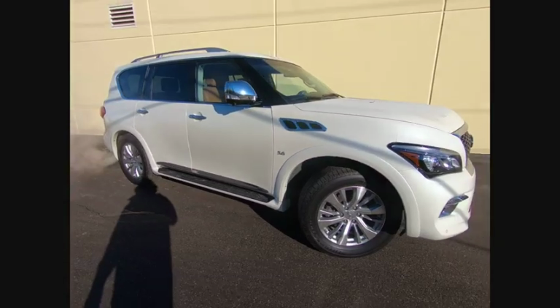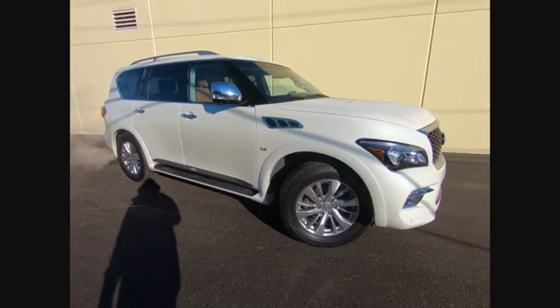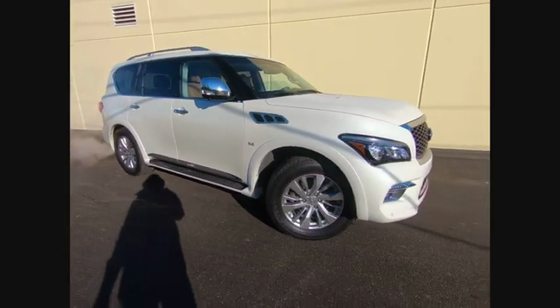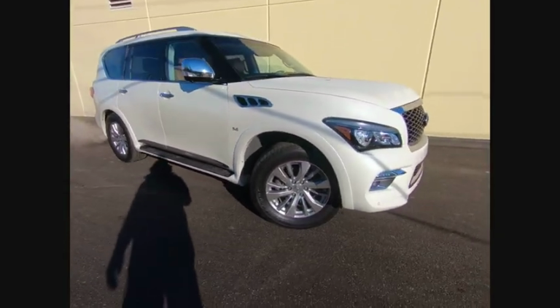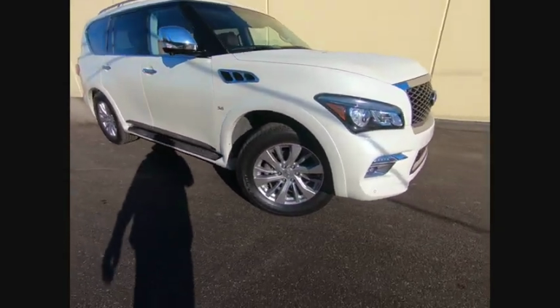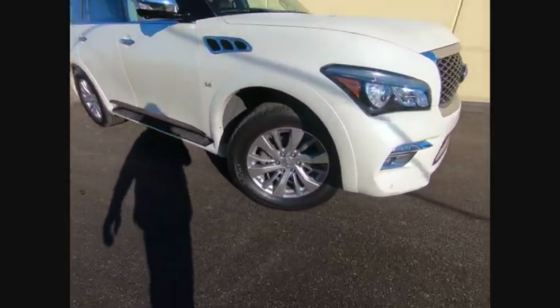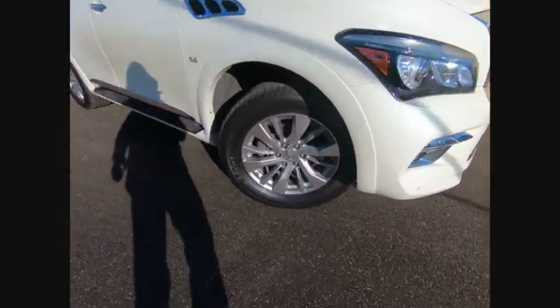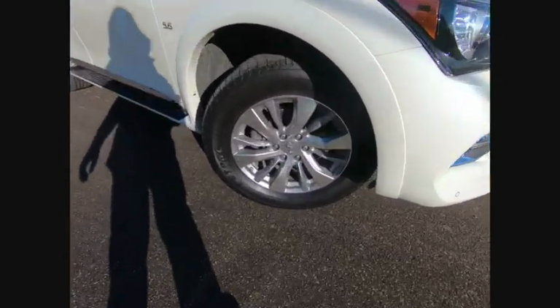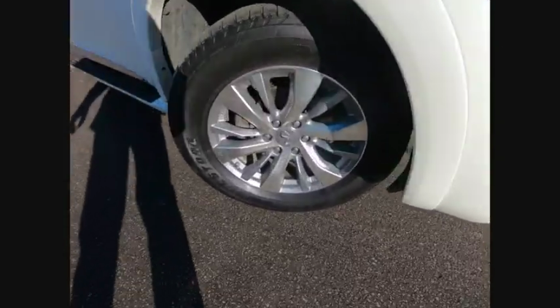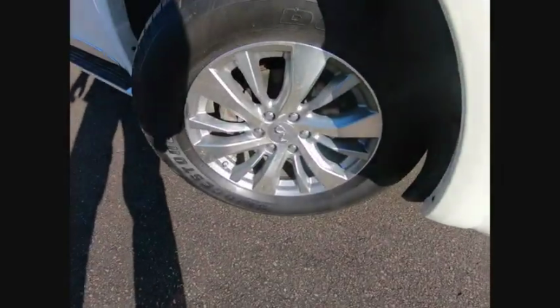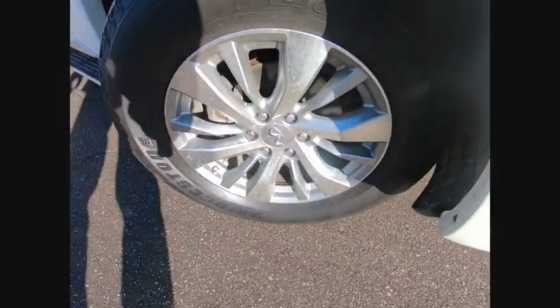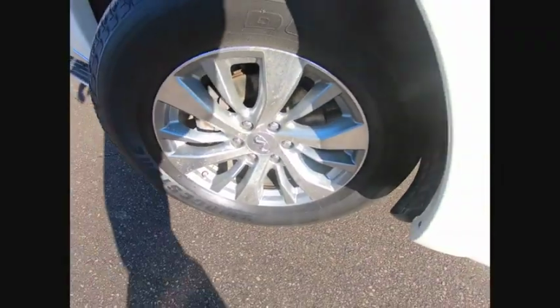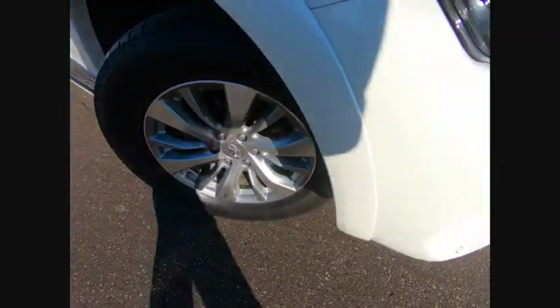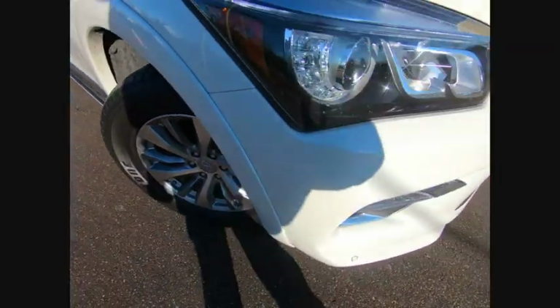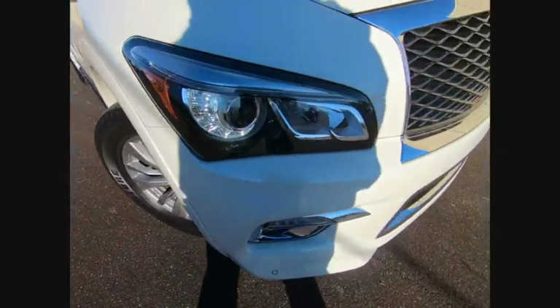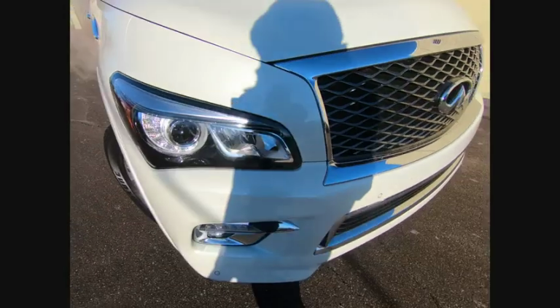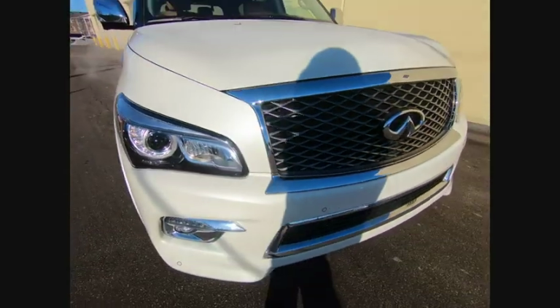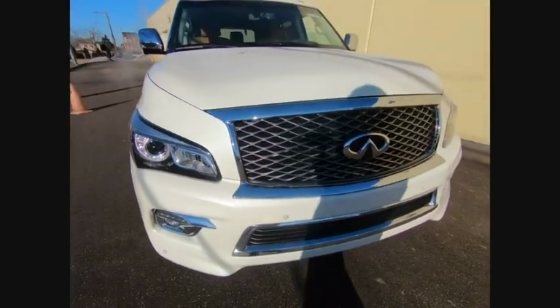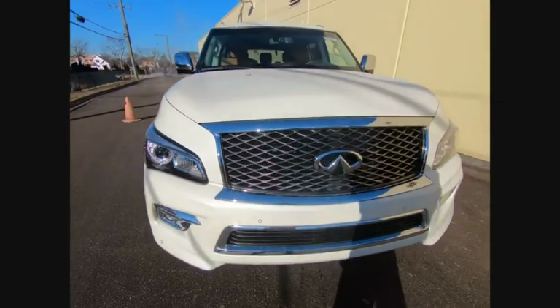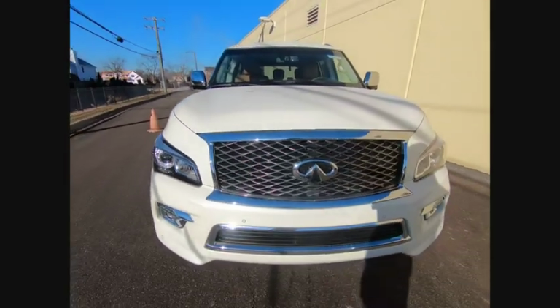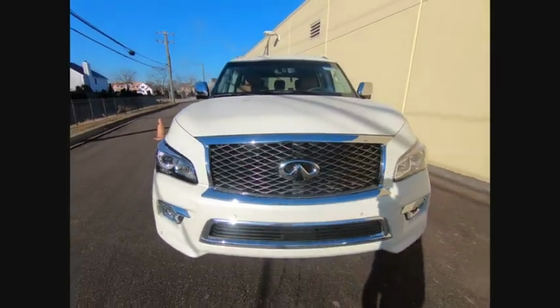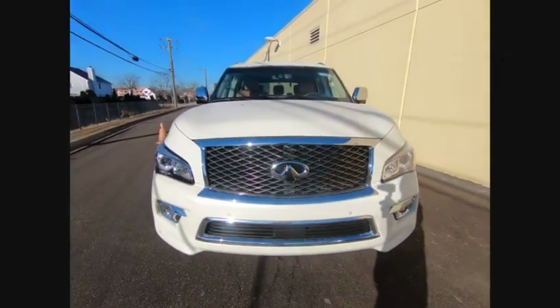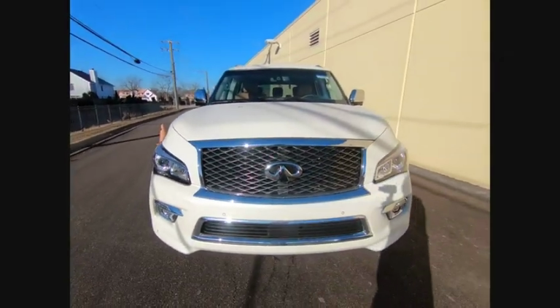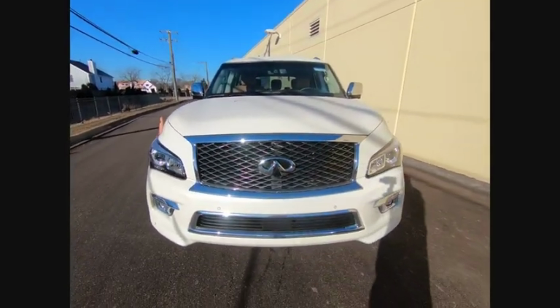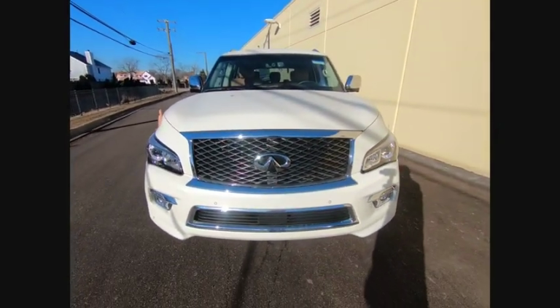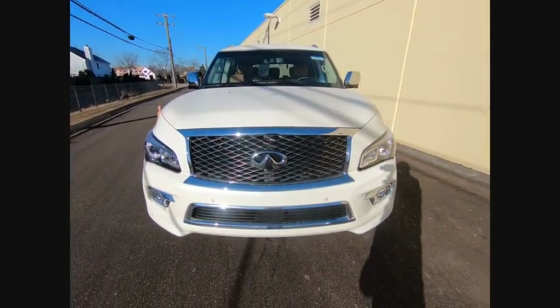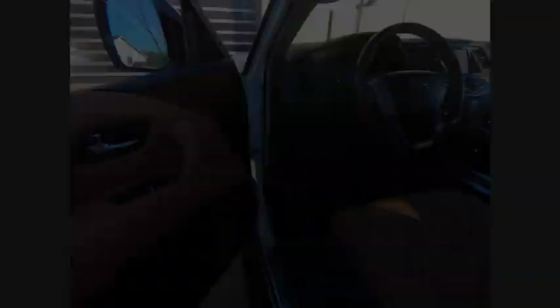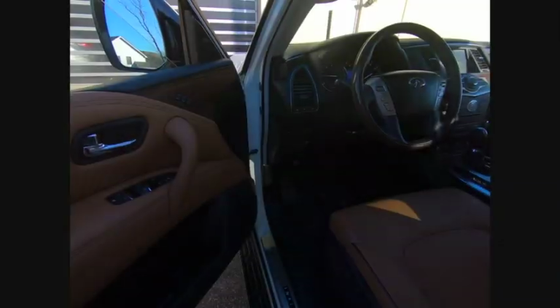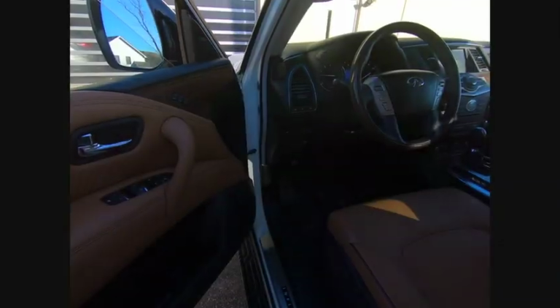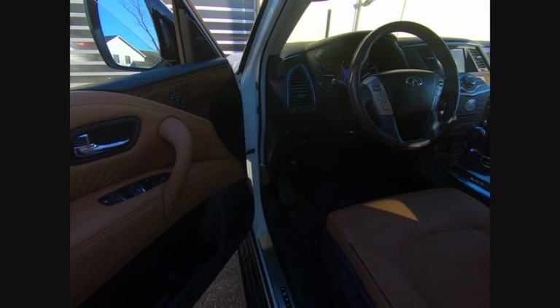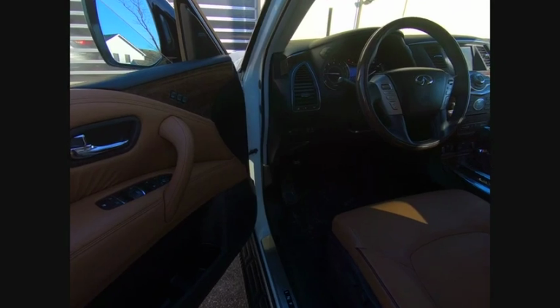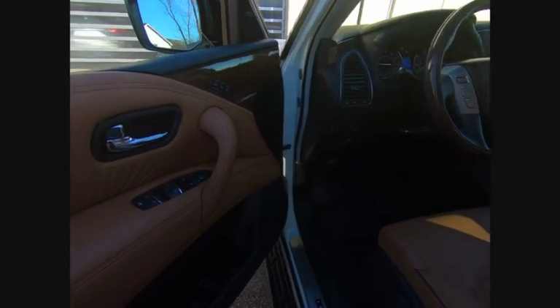The QX80 is the most fuel-efficient of its kind and is priced below $40,000. This vehicle has less than 55,000 miles. Here are some of this vehicle's great options.